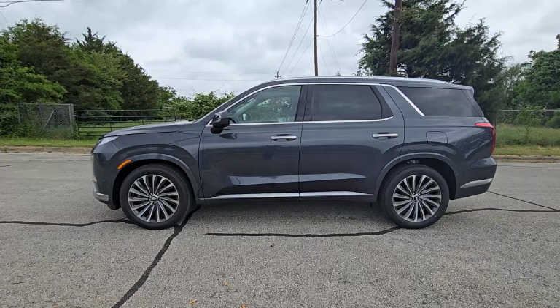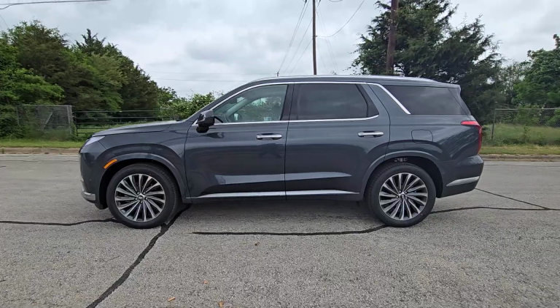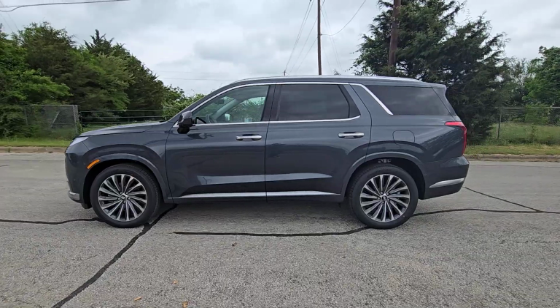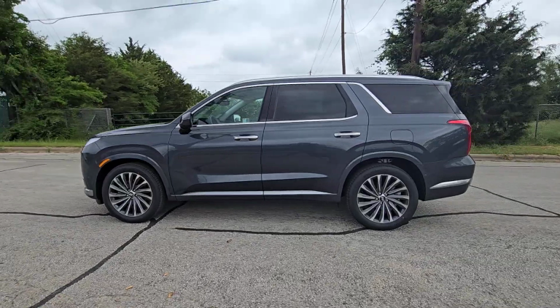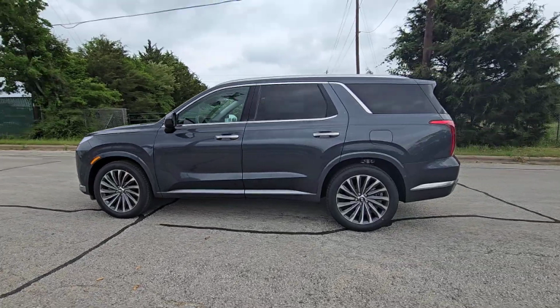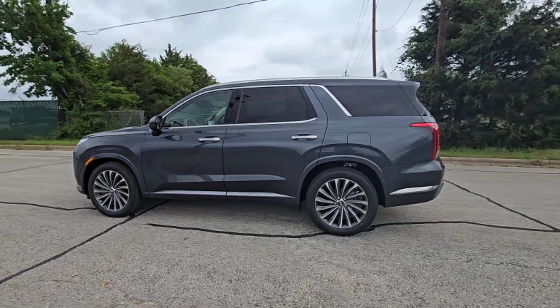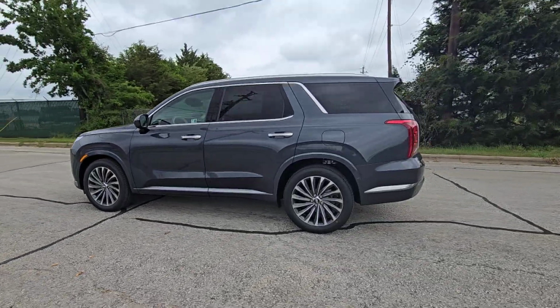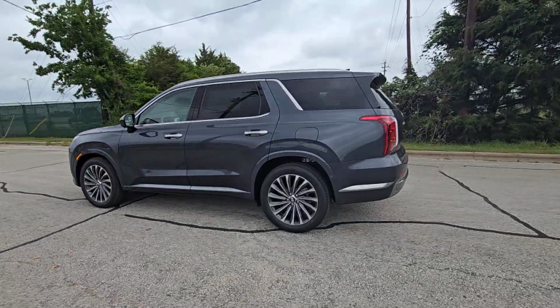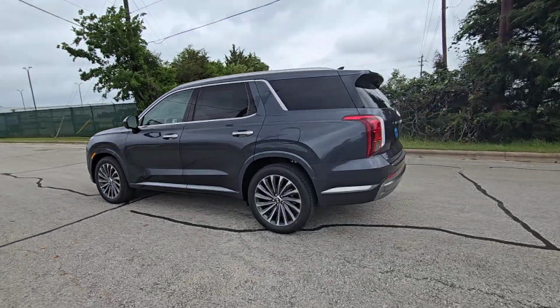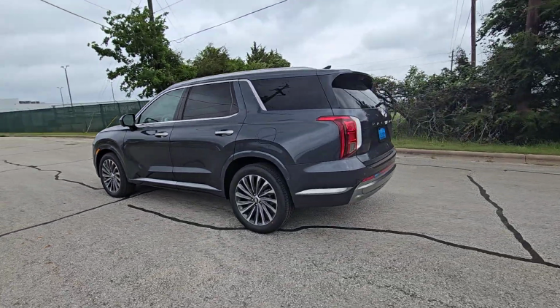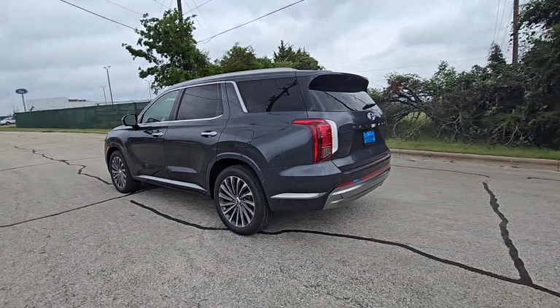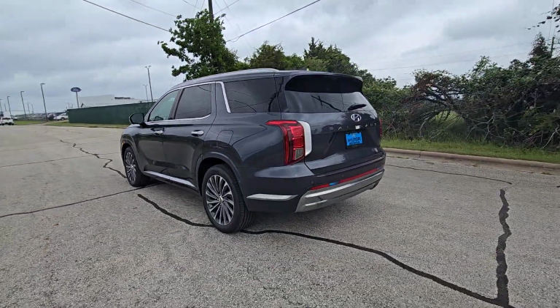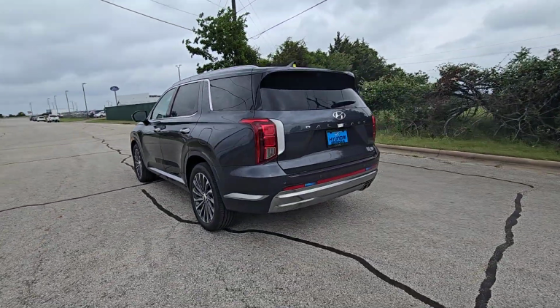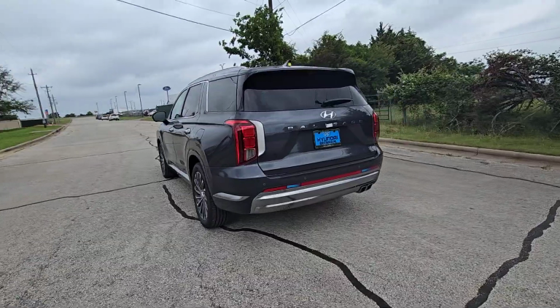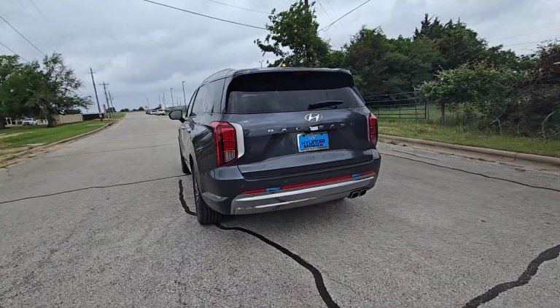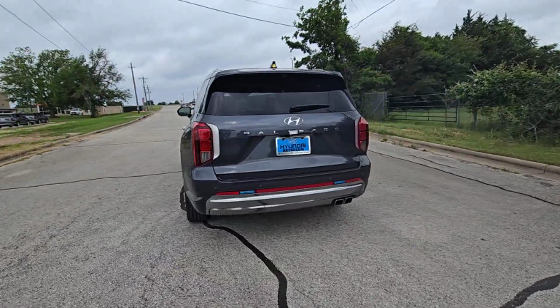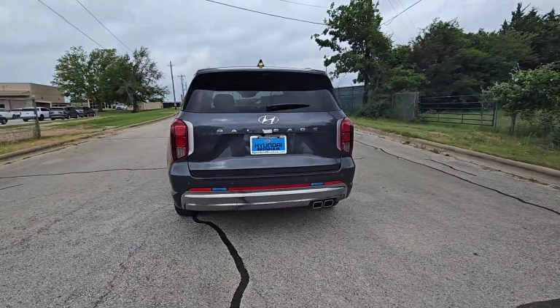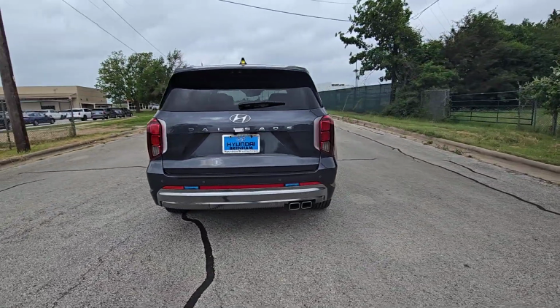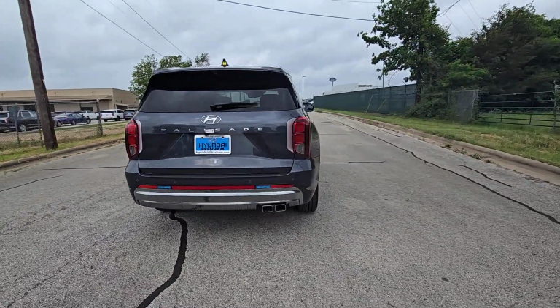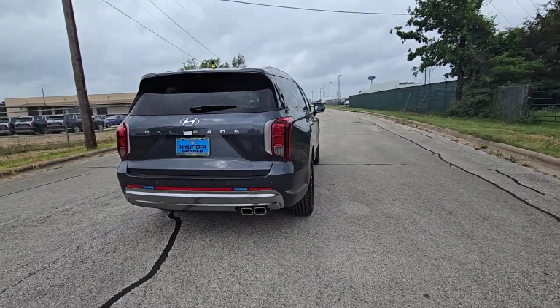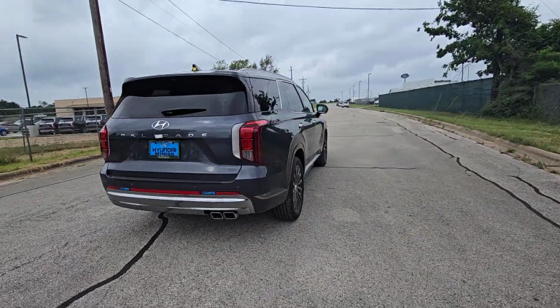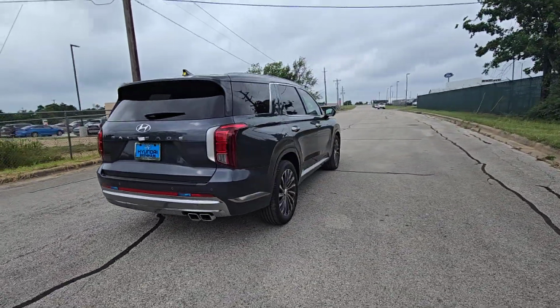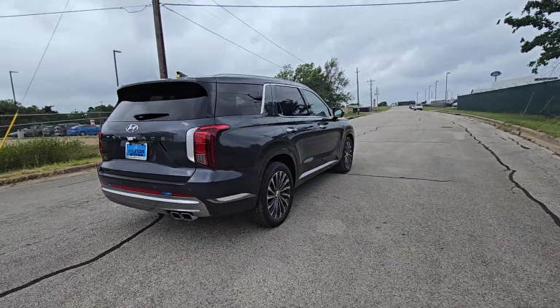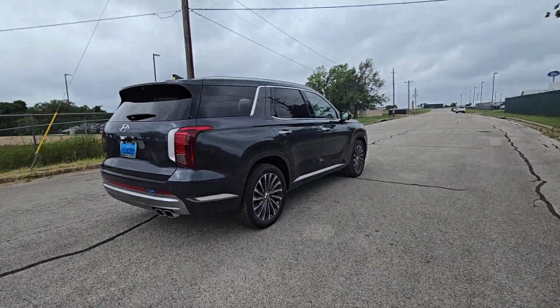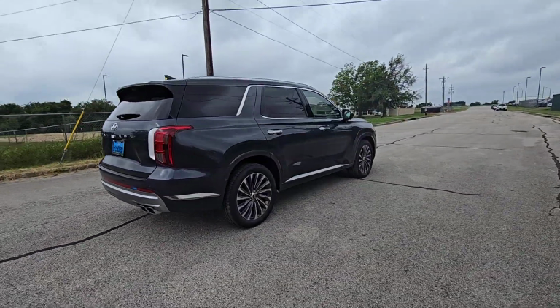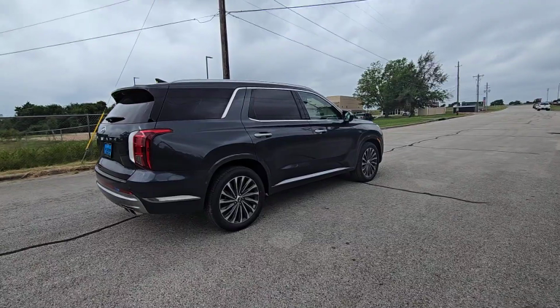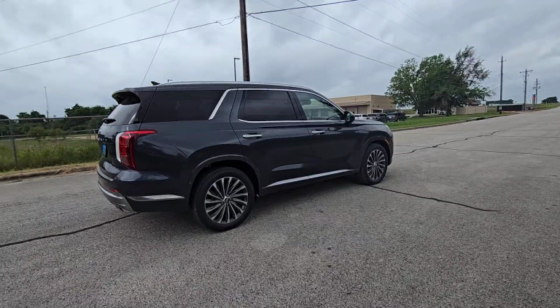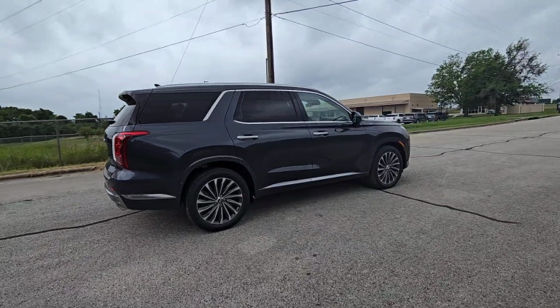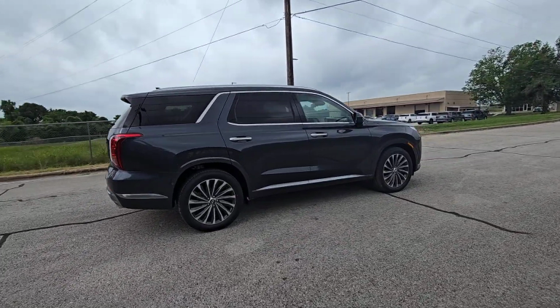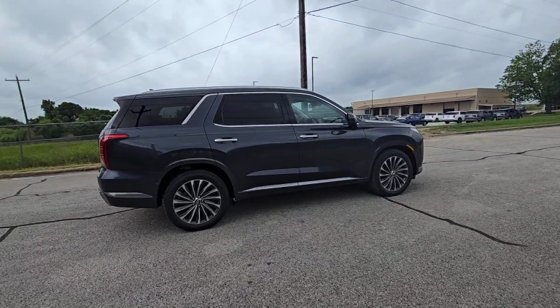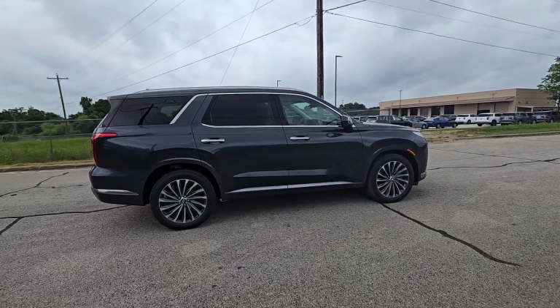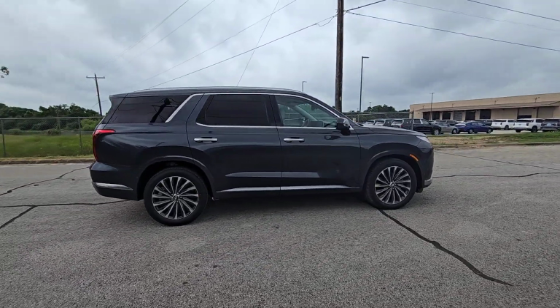Go home happy with the 2024 Hyundai Palisade. Here's a convenient, comfortable, and capable Hyundai Palisade, the spacious three-row crossover with a silky smooth ride, V6 power, and premium interior.